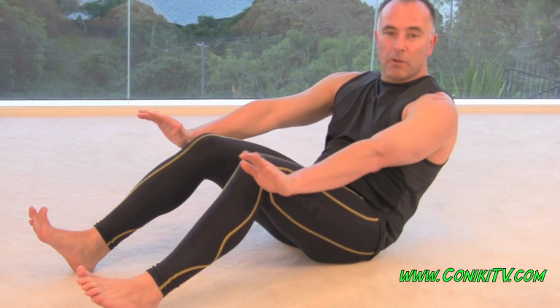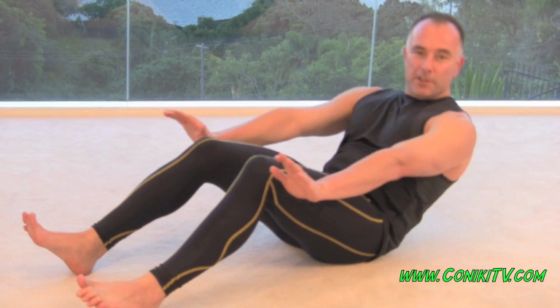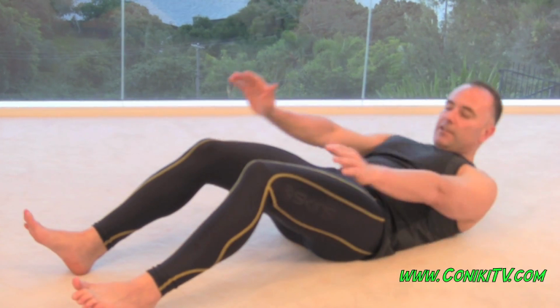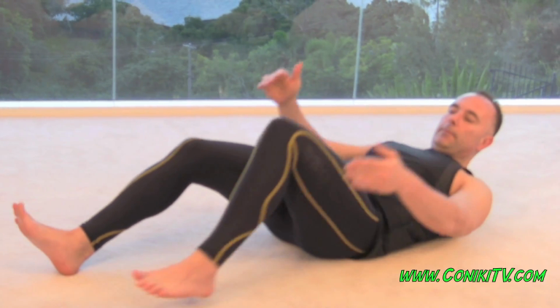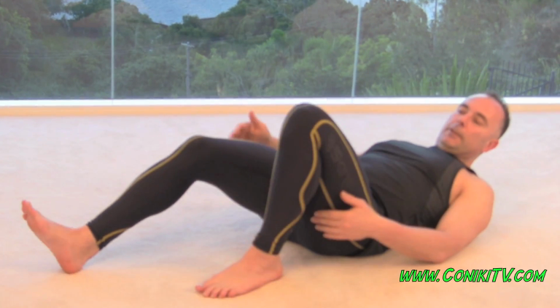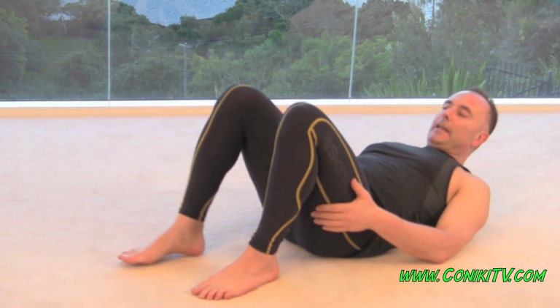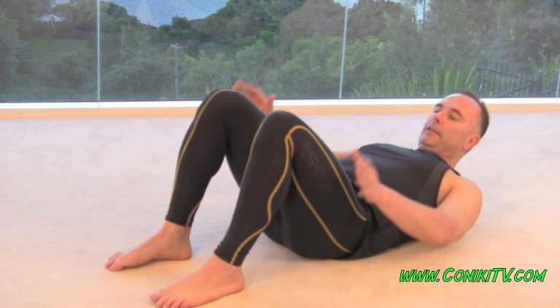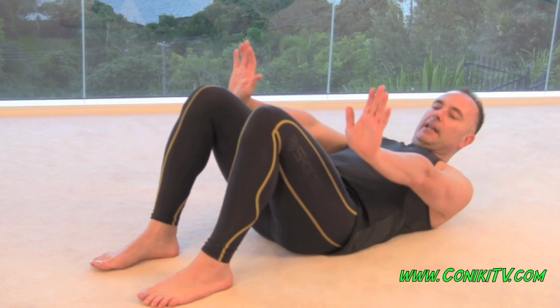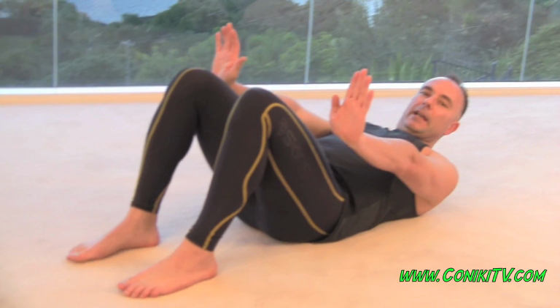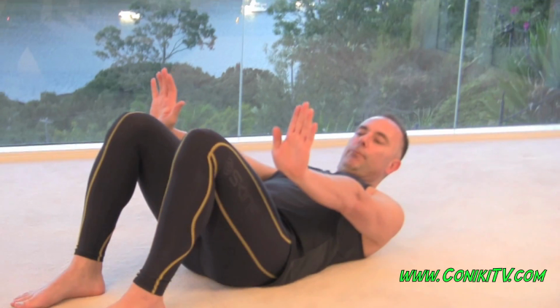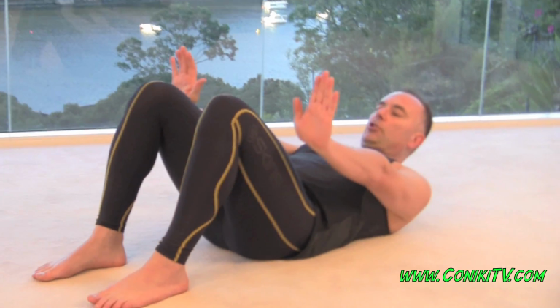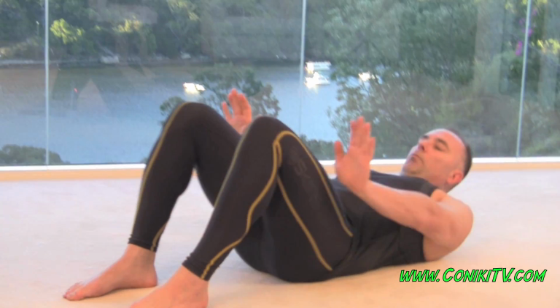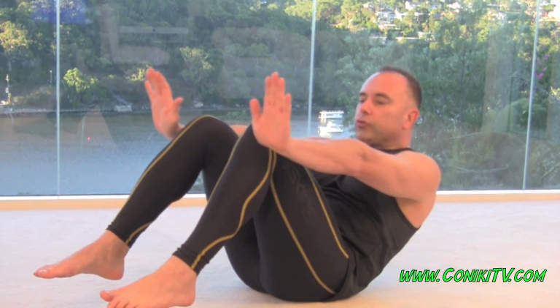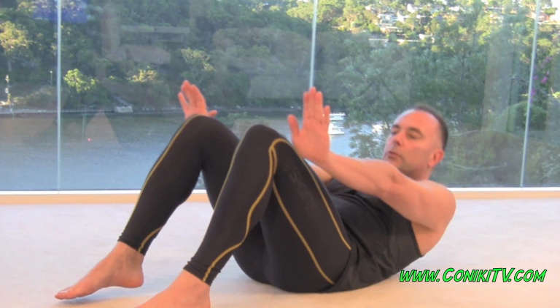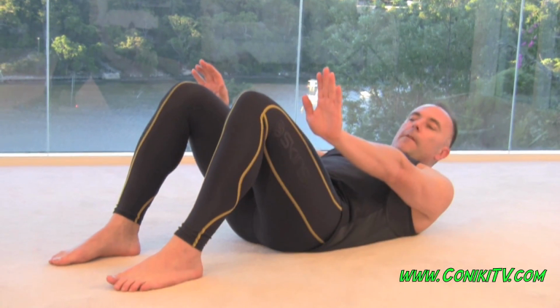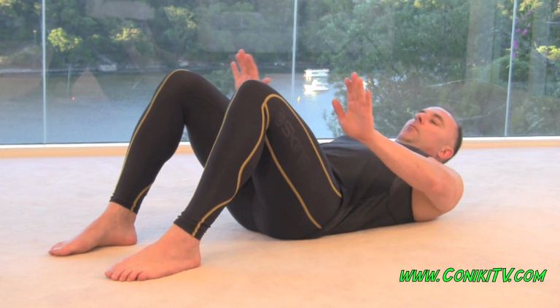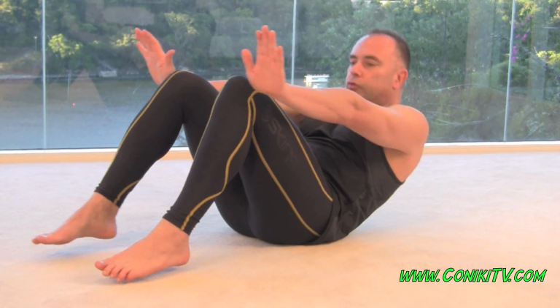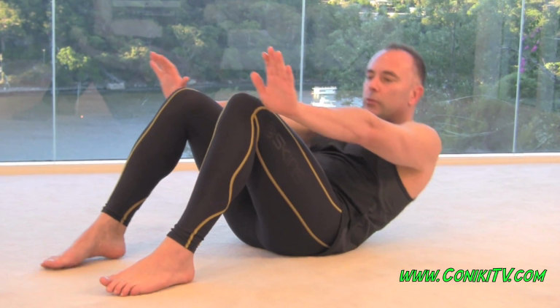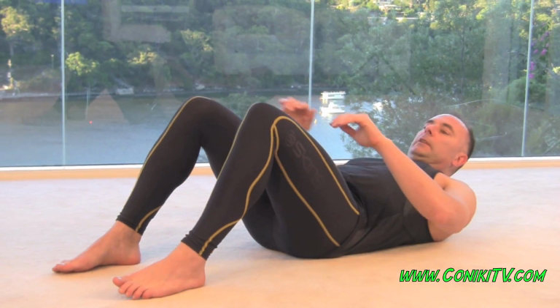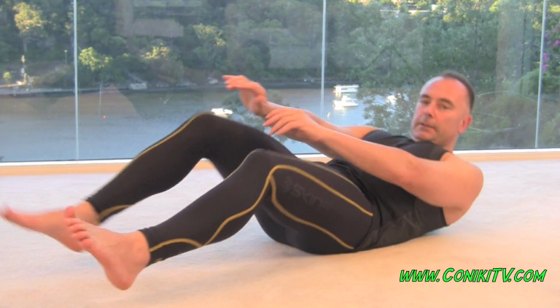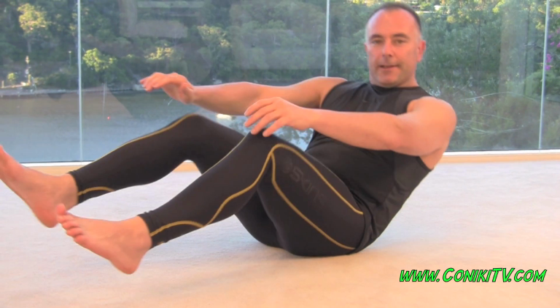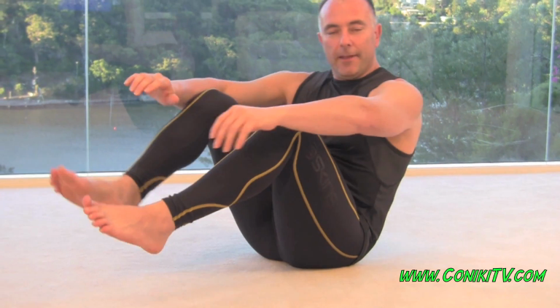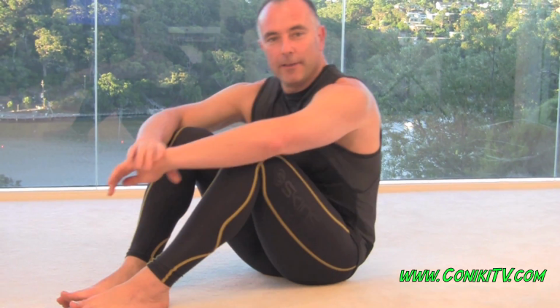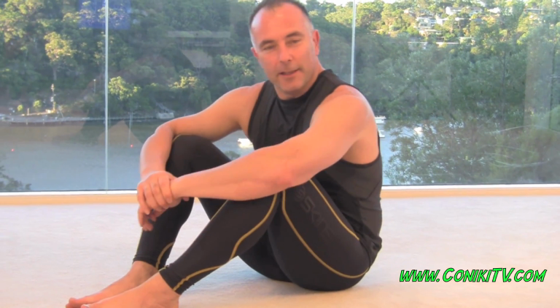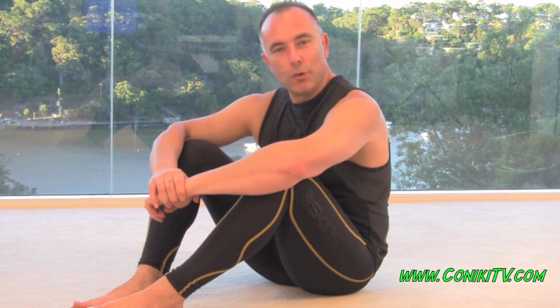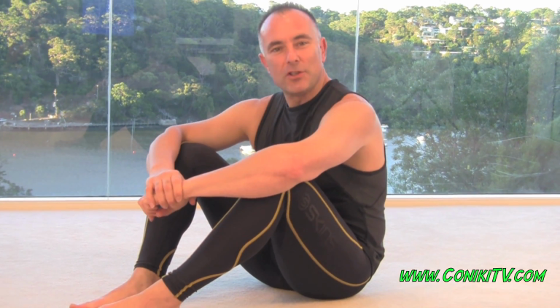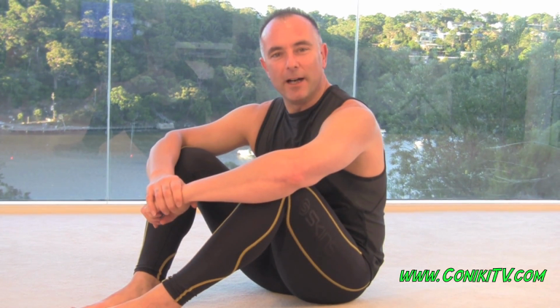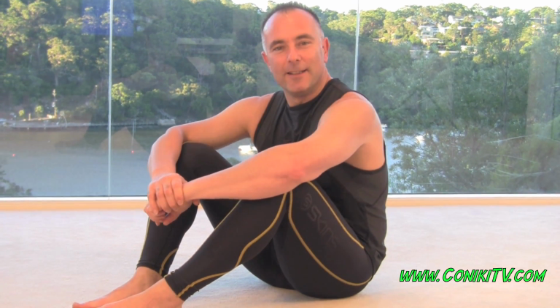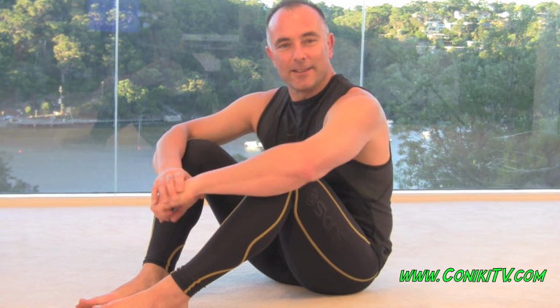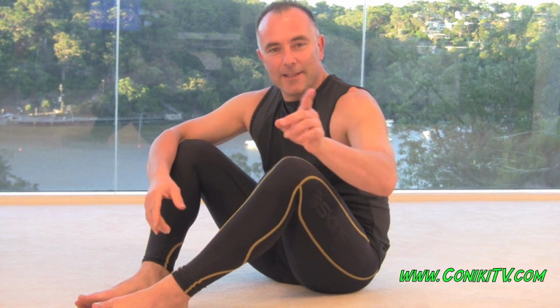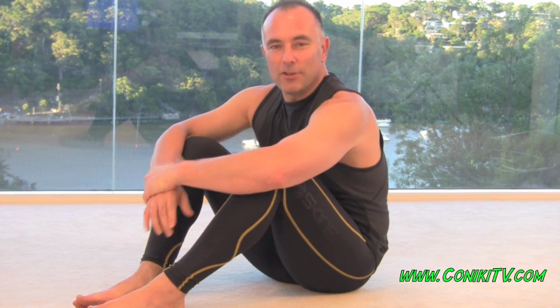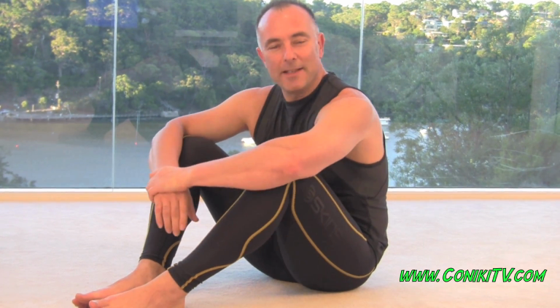Once the 30 seconds is up, feet back again, hands up, and again, push box. And that is a push box near far. Excellent, excellent exercise to master.